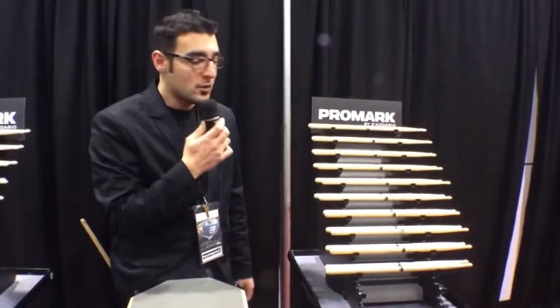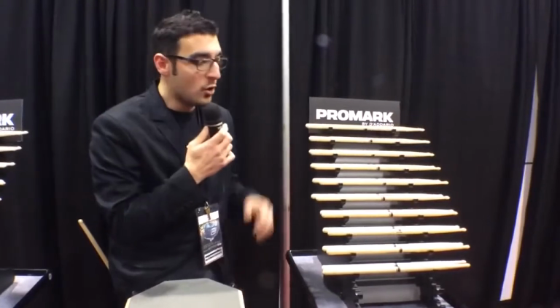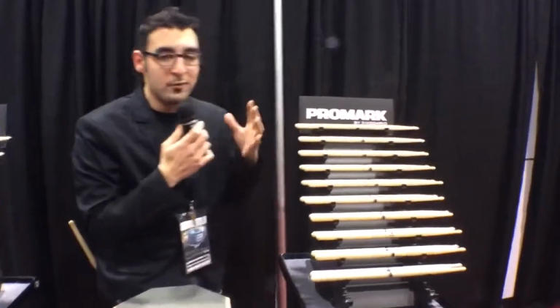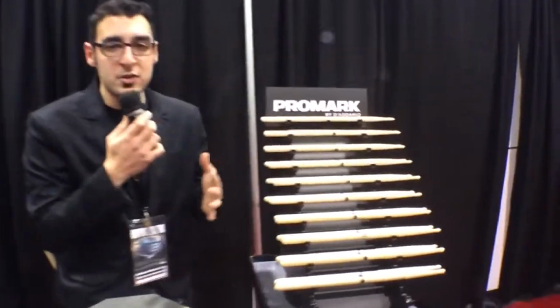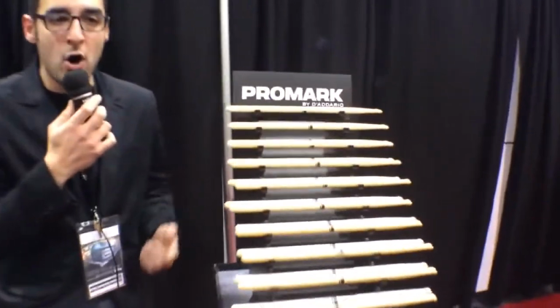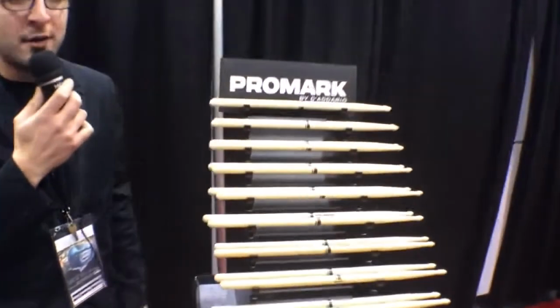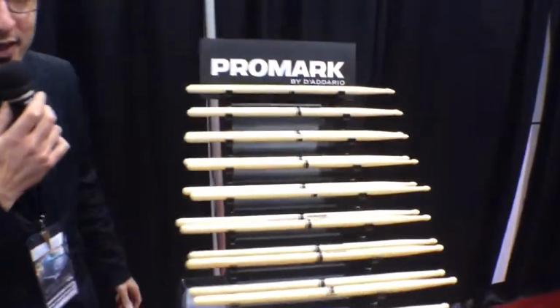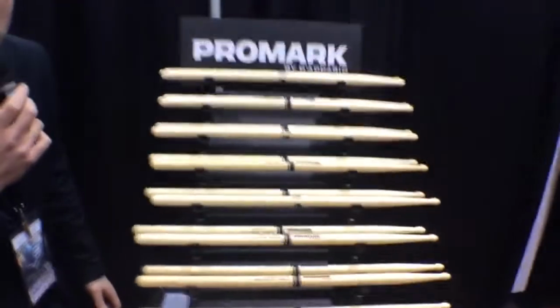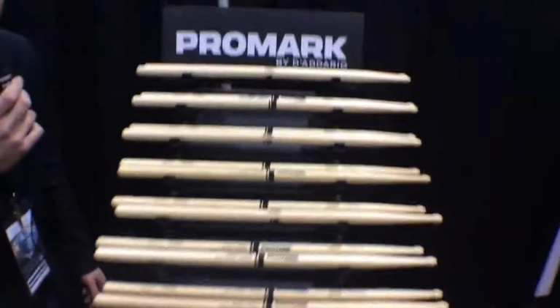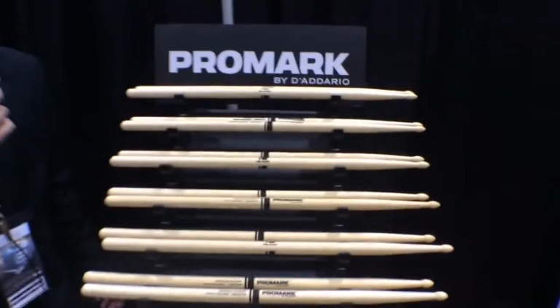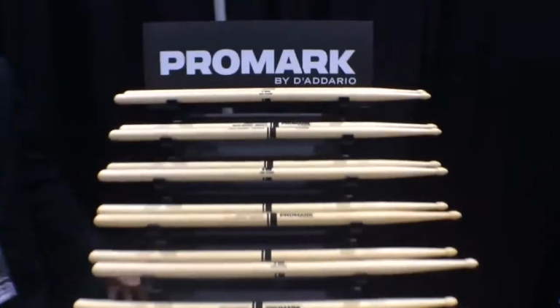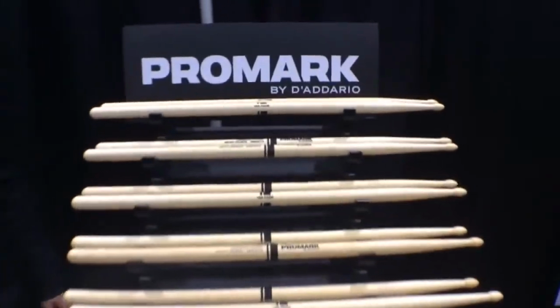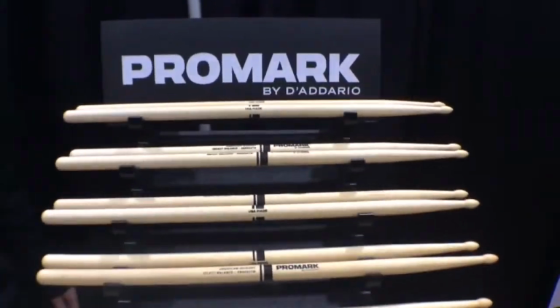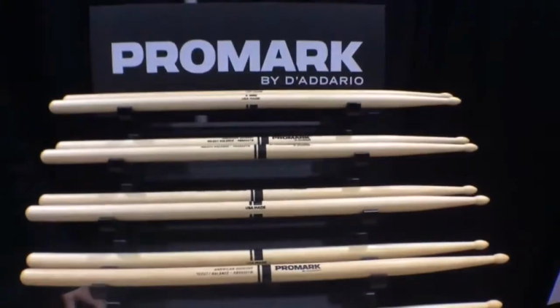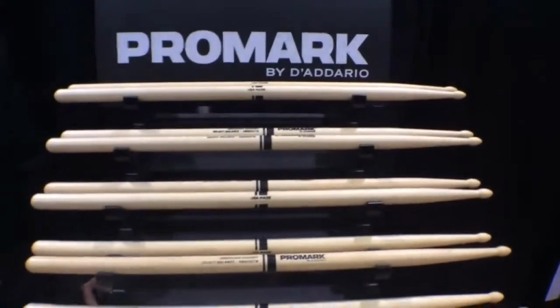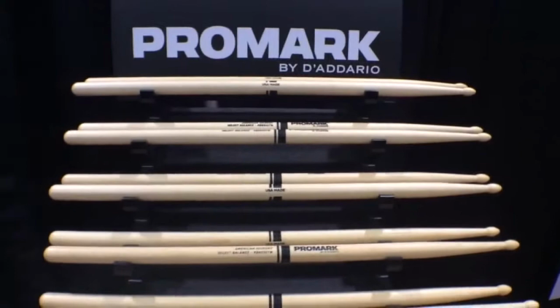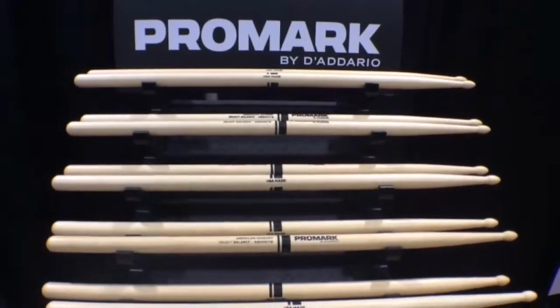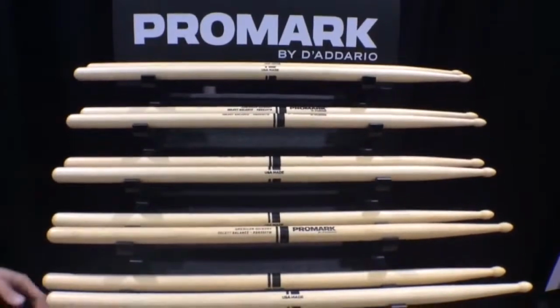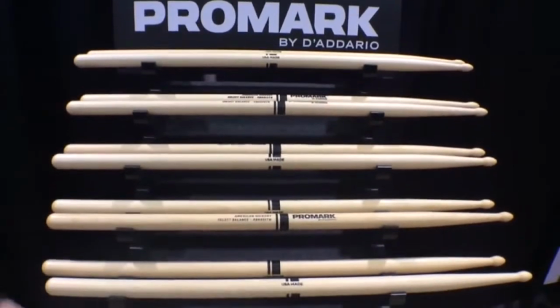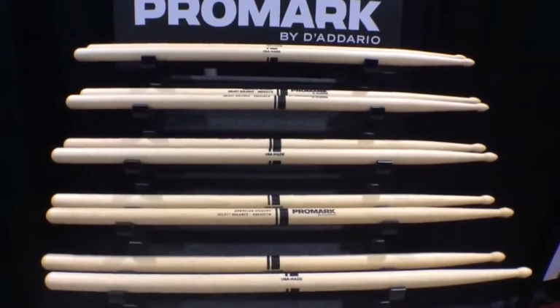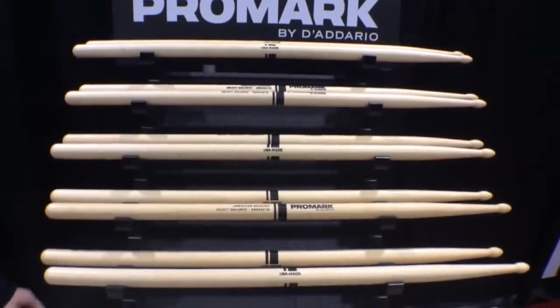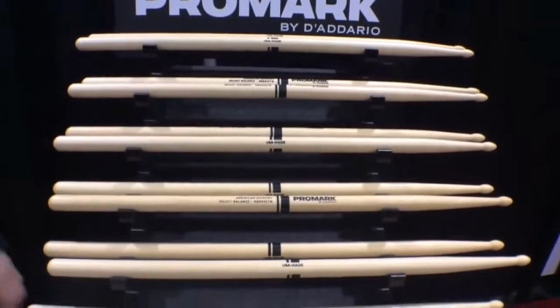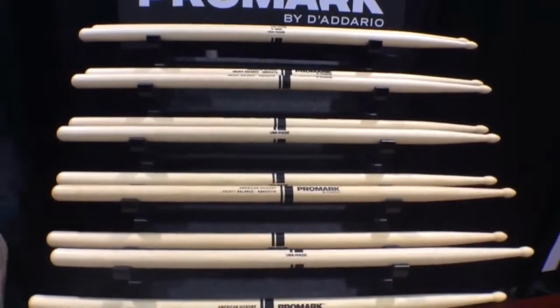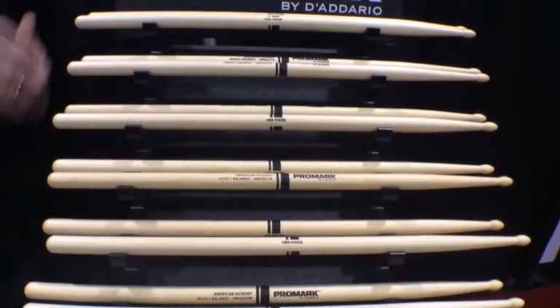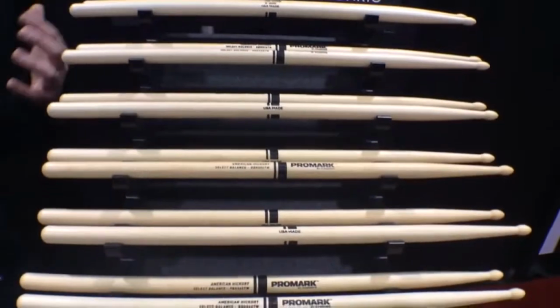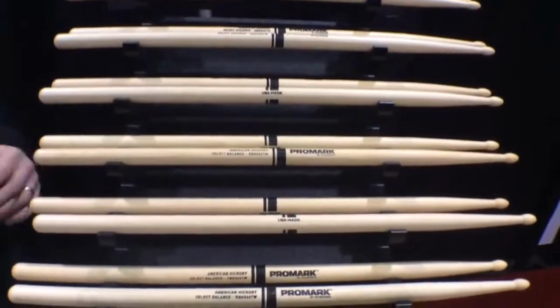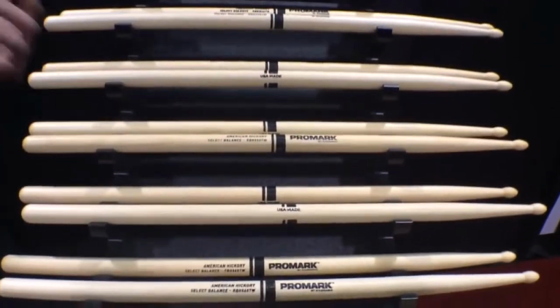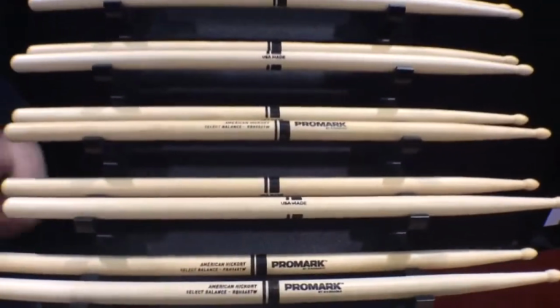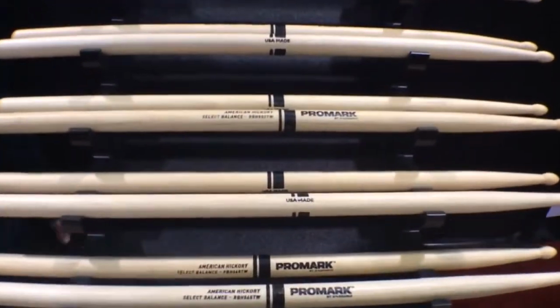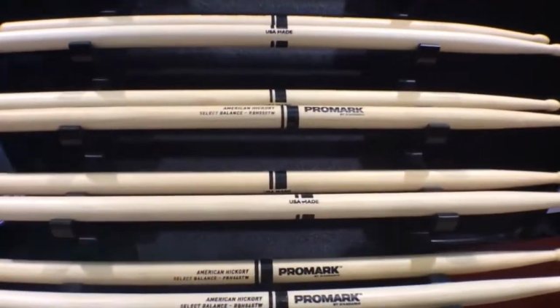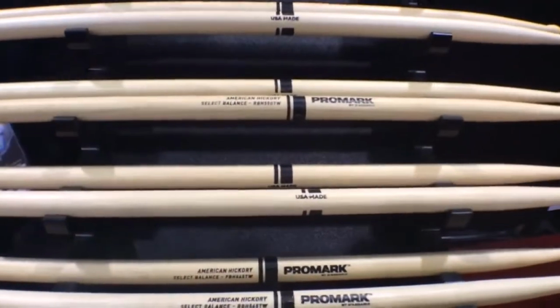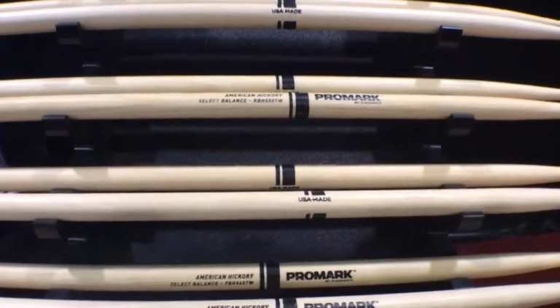We first took an audit of everything that was offered out there and selected some key components in order to make up this line. We started by looking at diameter.